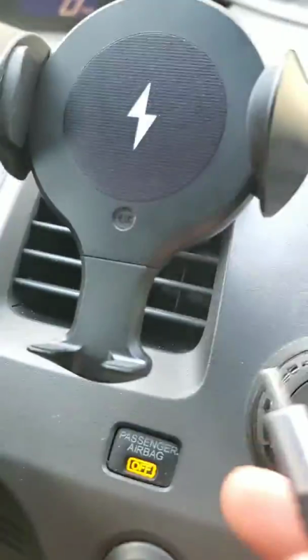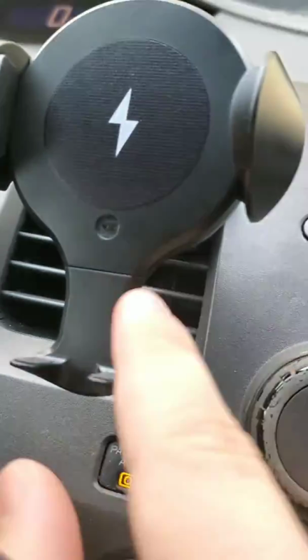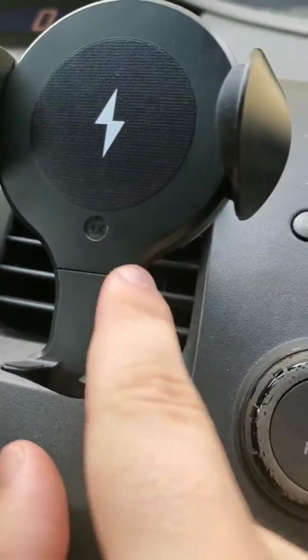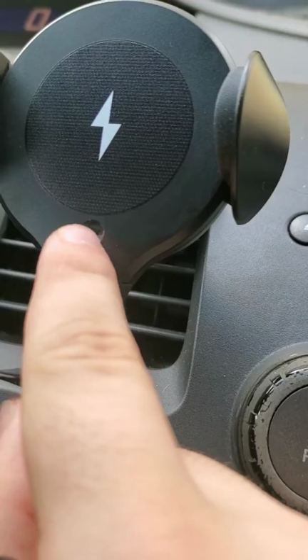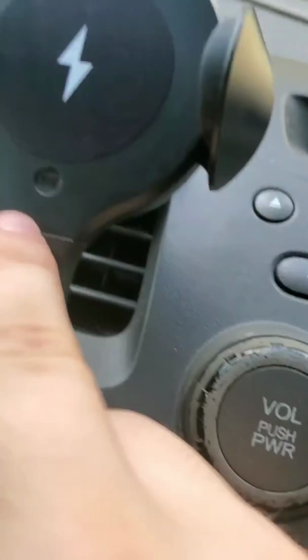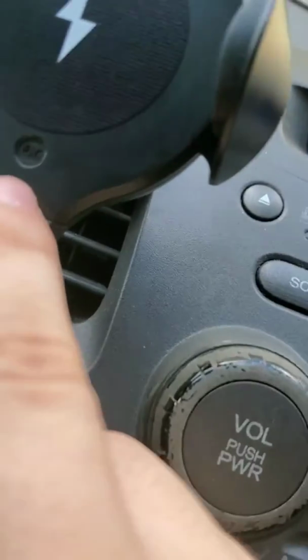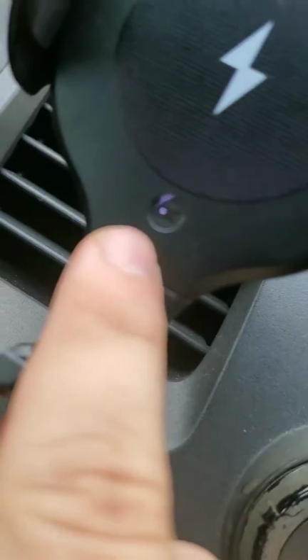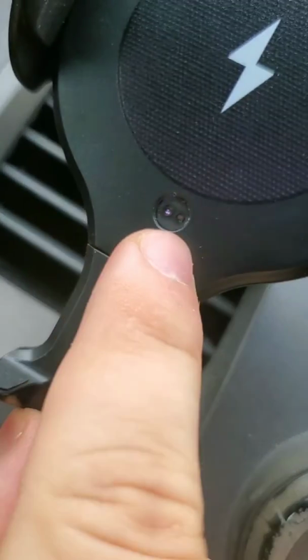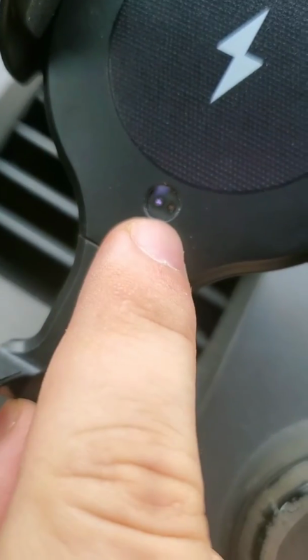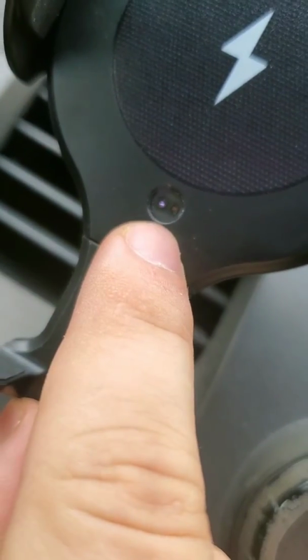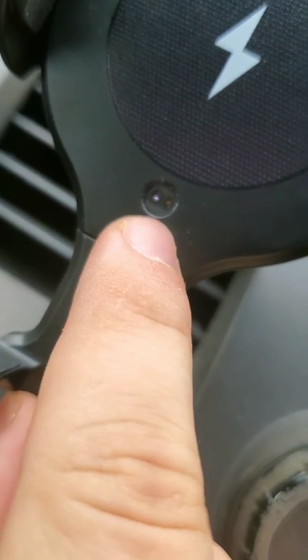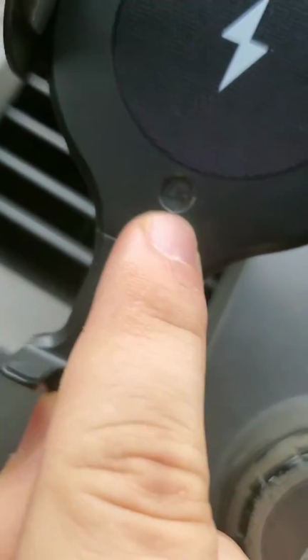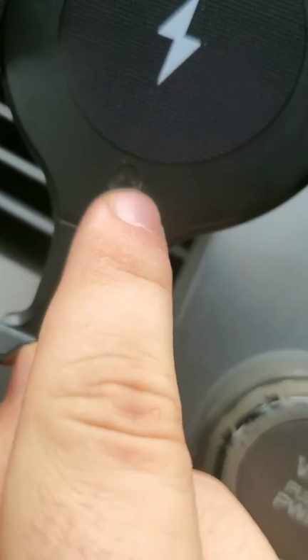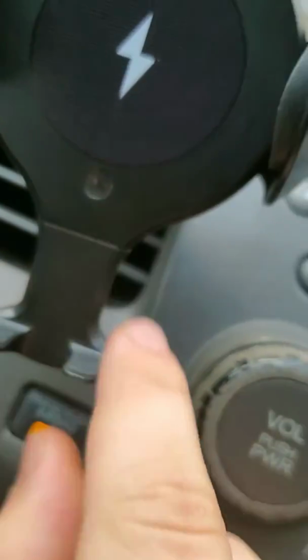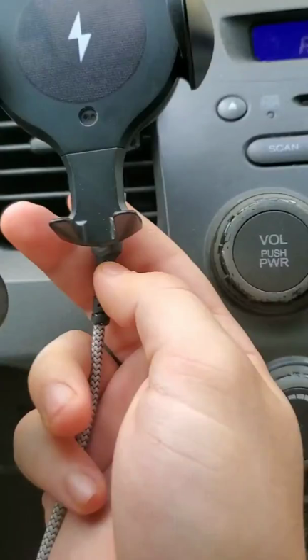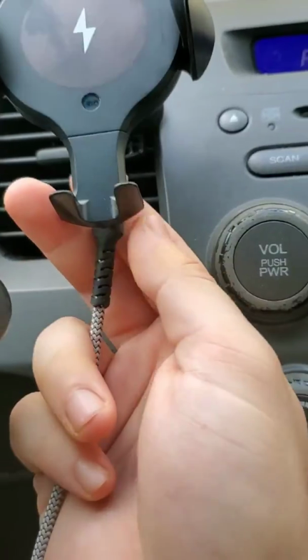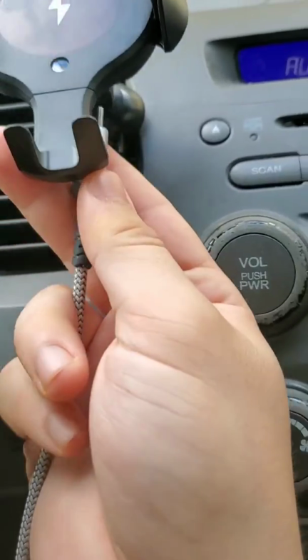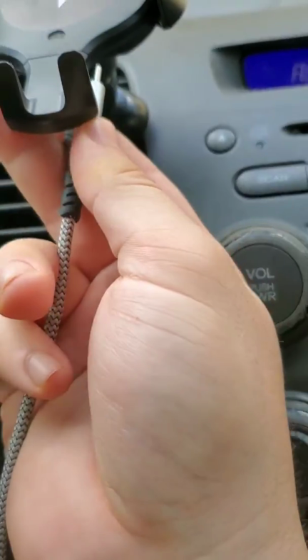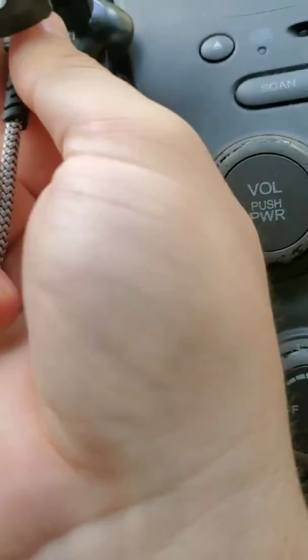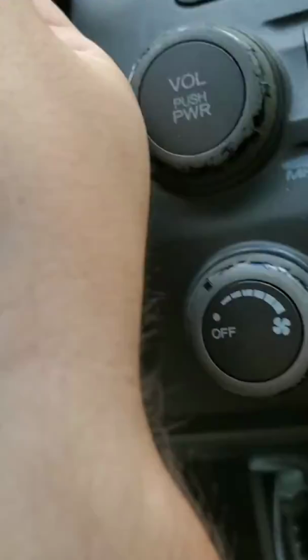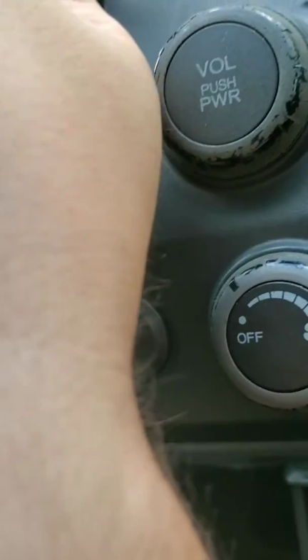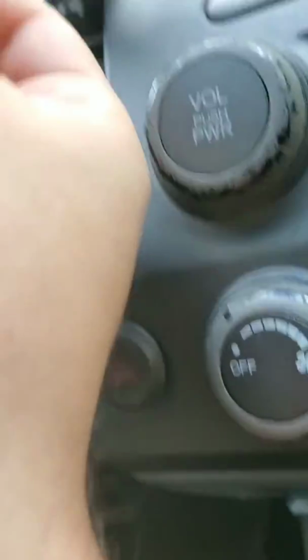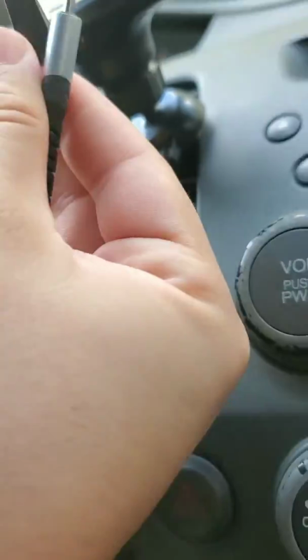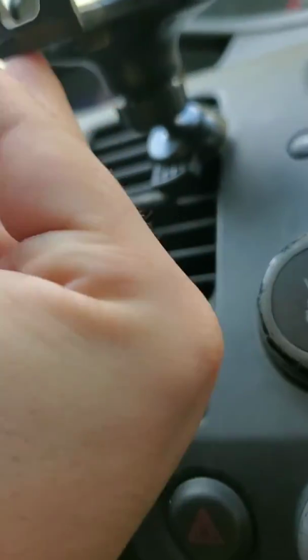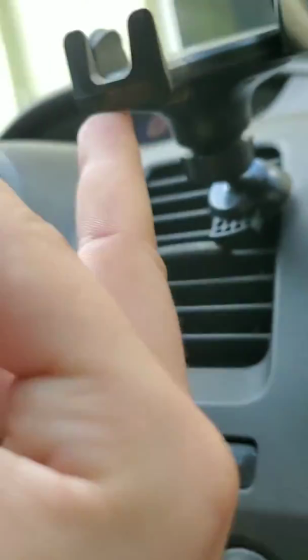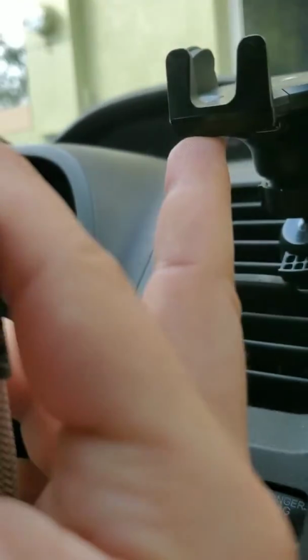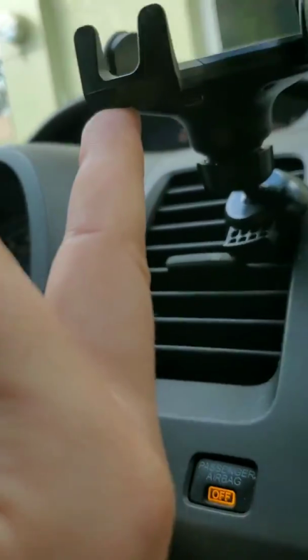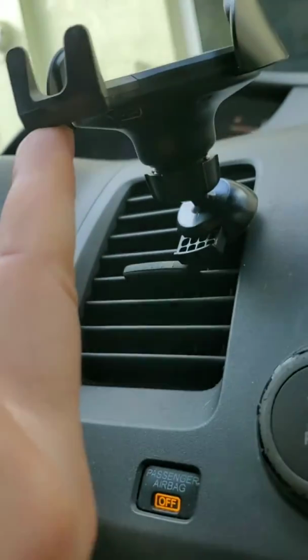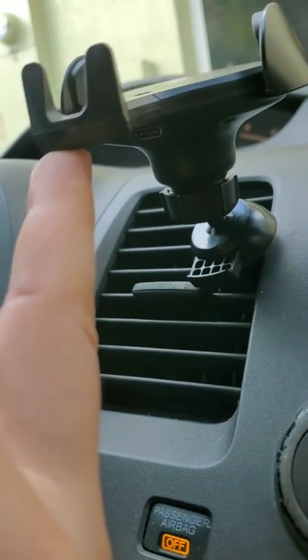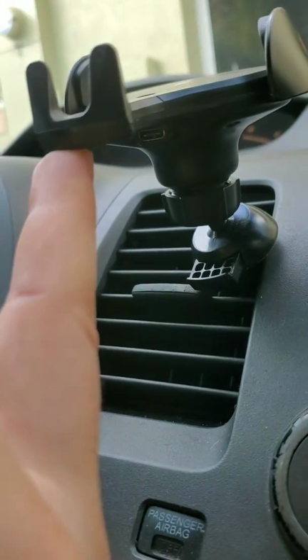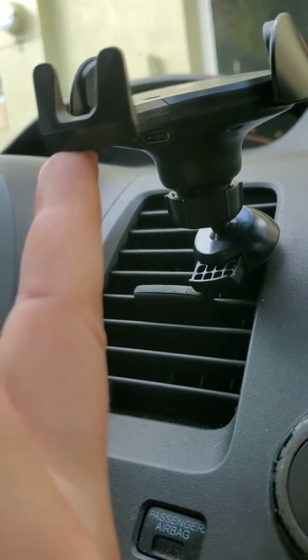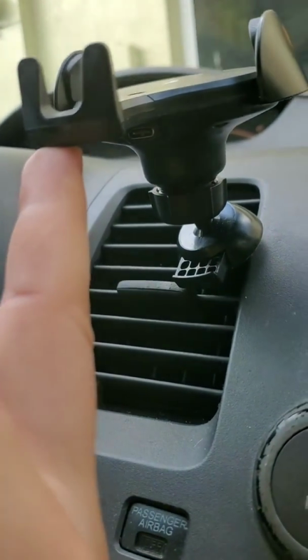Look at that — it has a sensor and everything. Look at that sensor, that's a beauty. And then the plug-in is right over here in the back, as you can see right there.